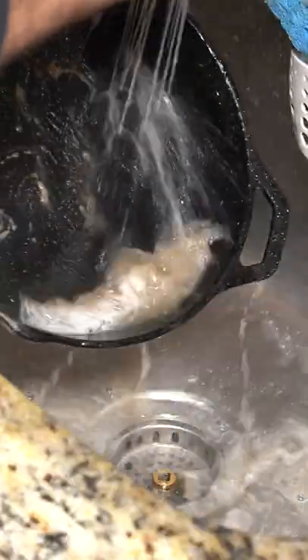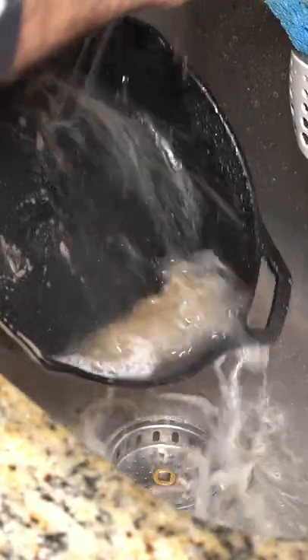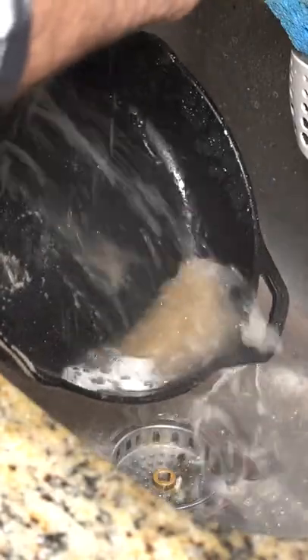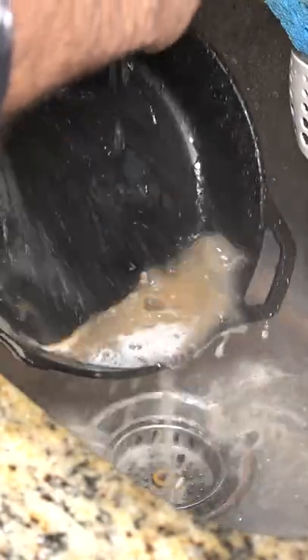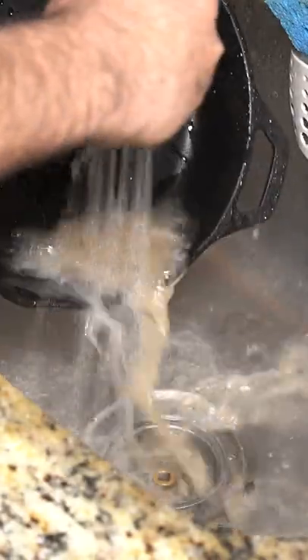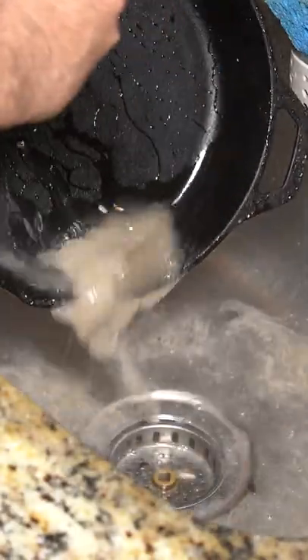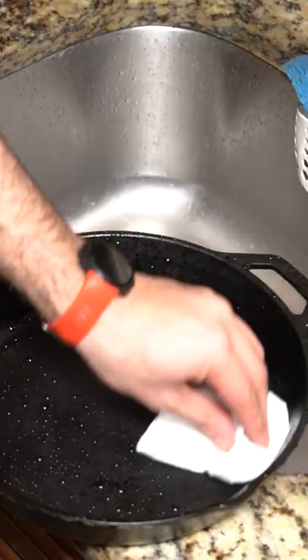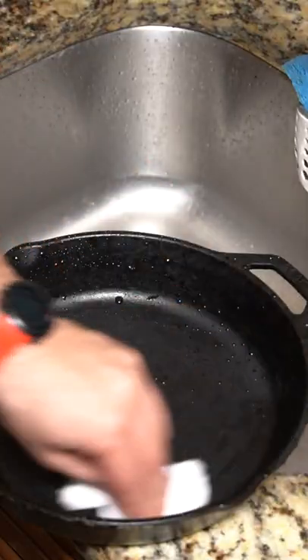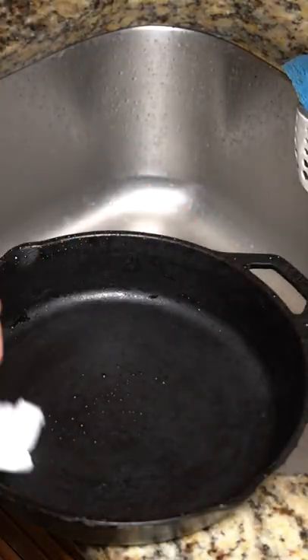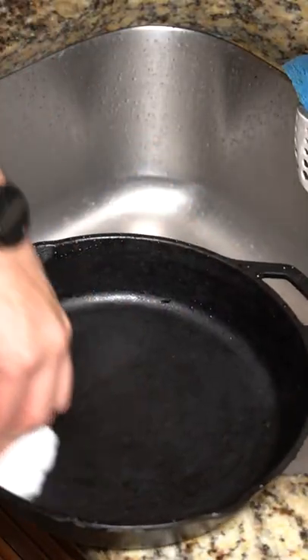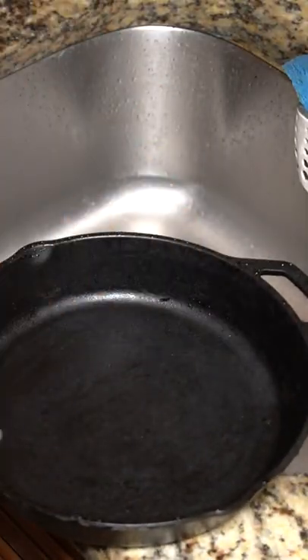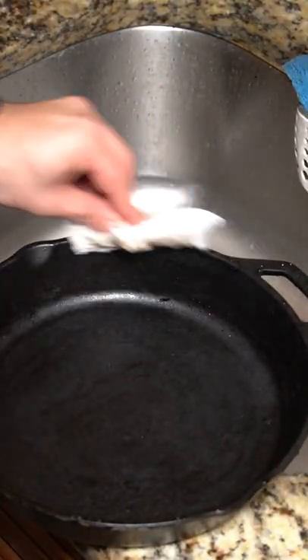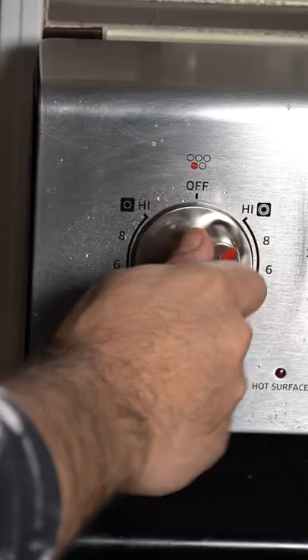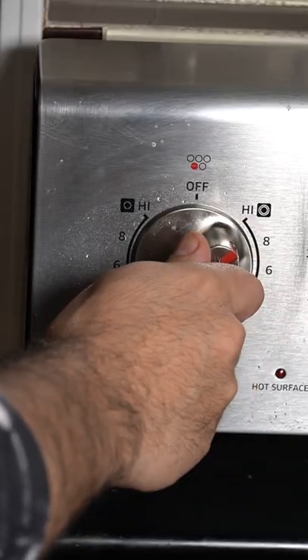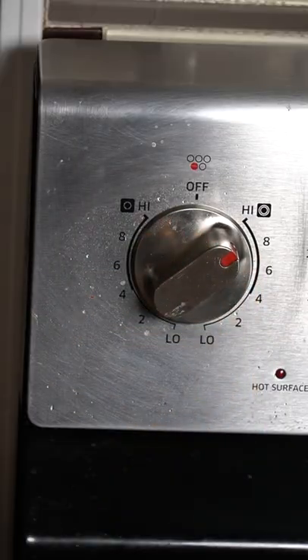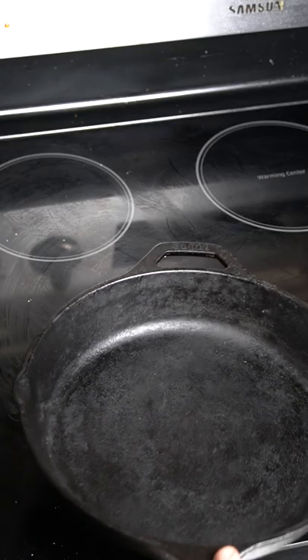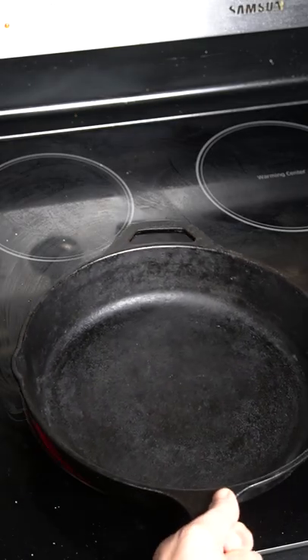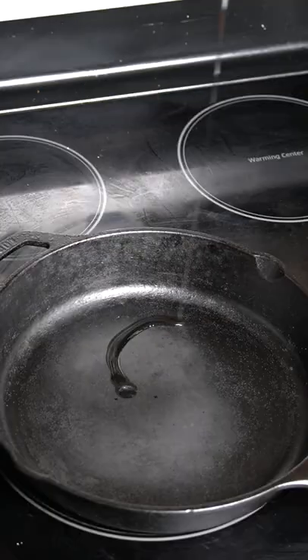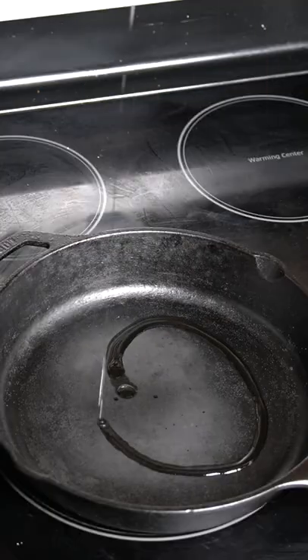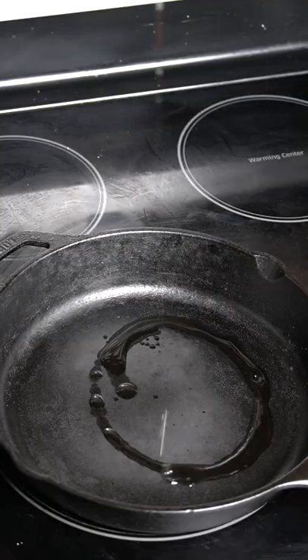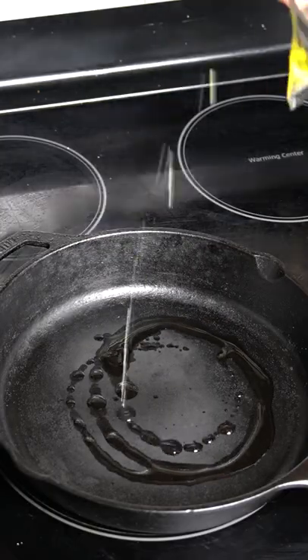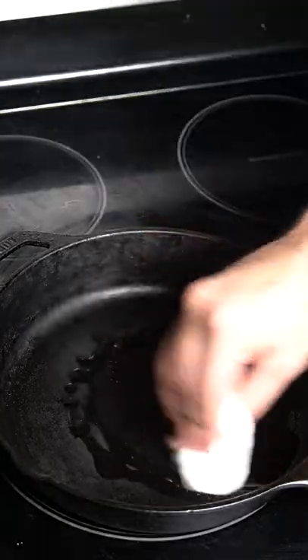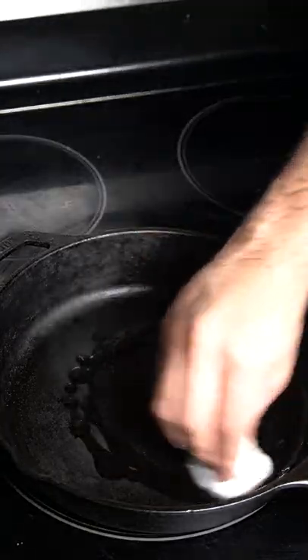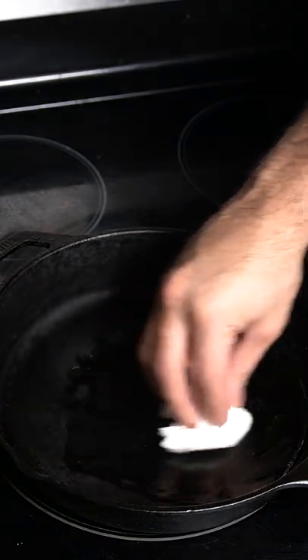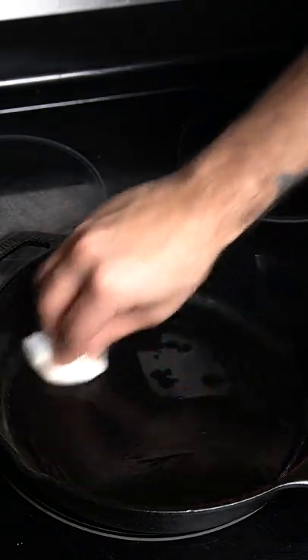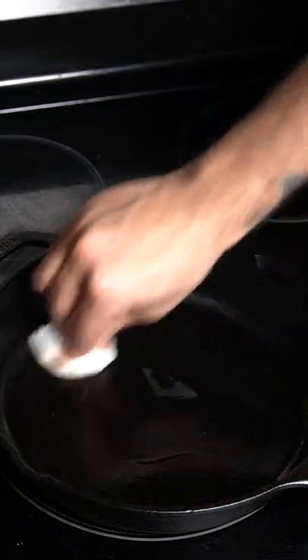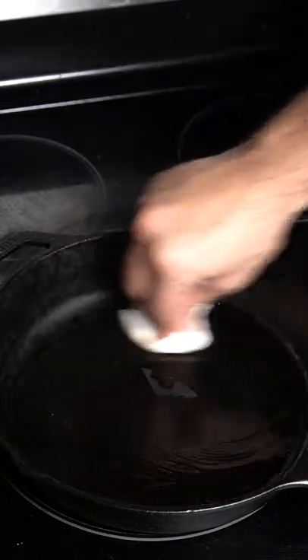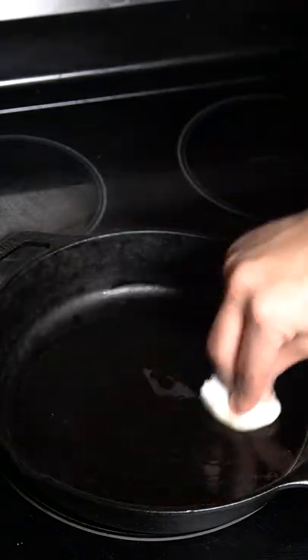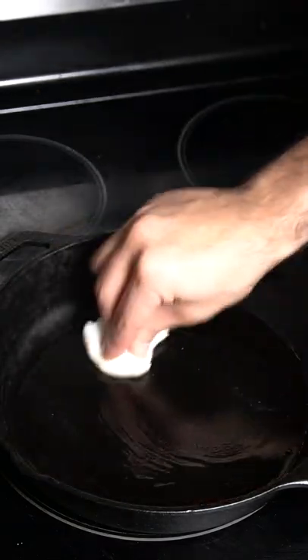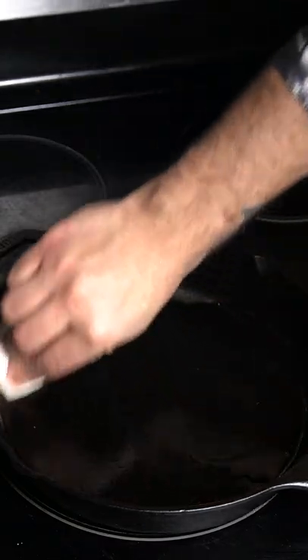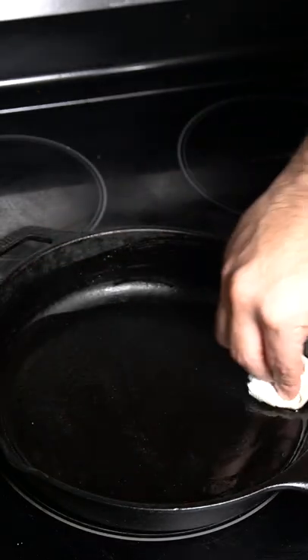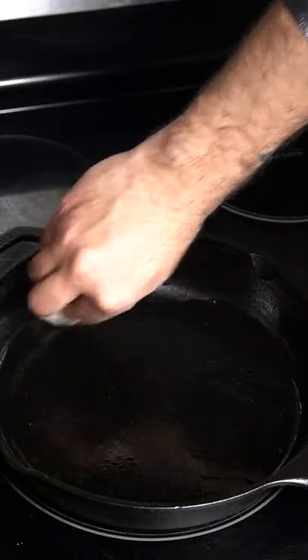As you can see, I only use a little bit of soap and that's all you need. Then I dry it off completely inside and out, everywhere. Then you put it on high heat, and once it's hot, pour in a little bit of oil. Then with that same piece of paper towel, just rub that oil everywhere on the pan.